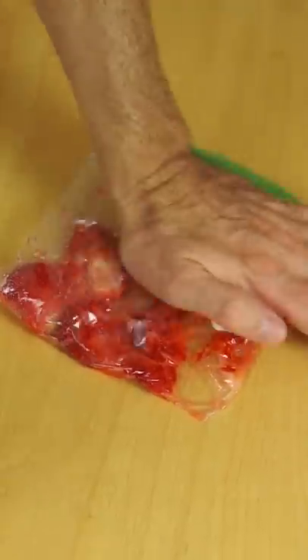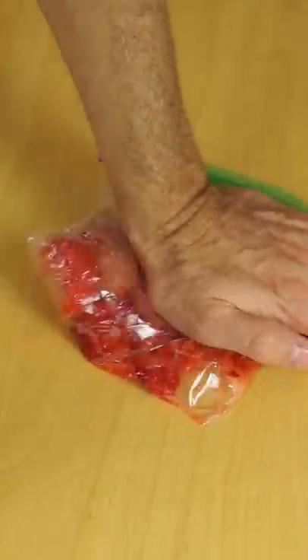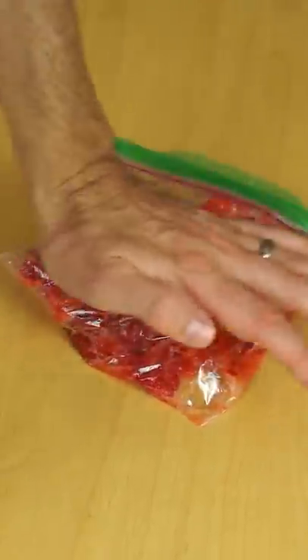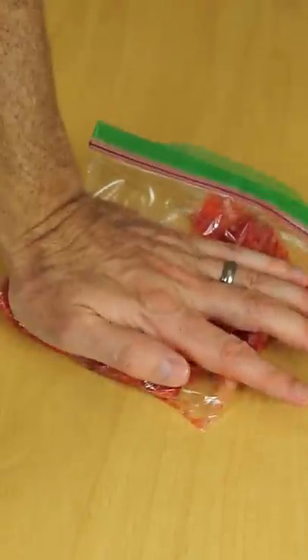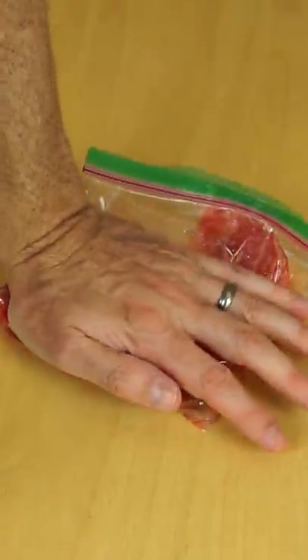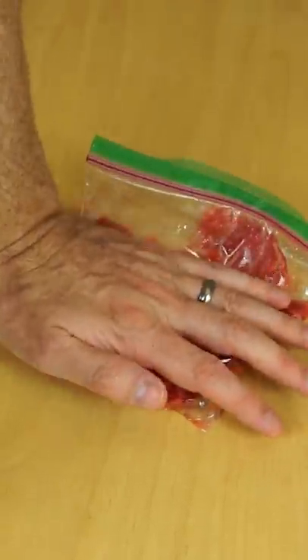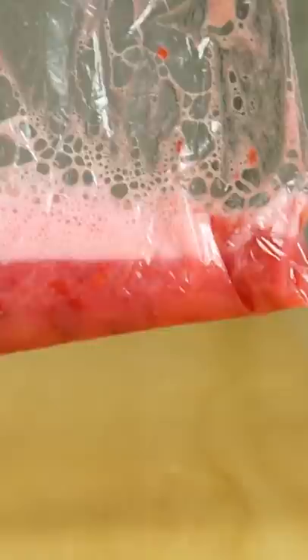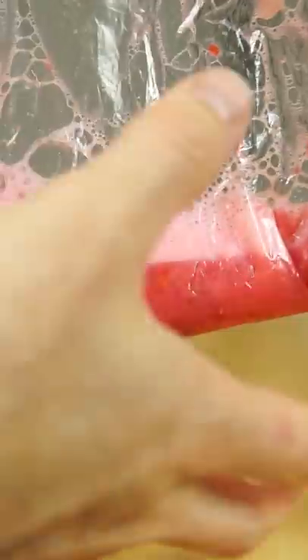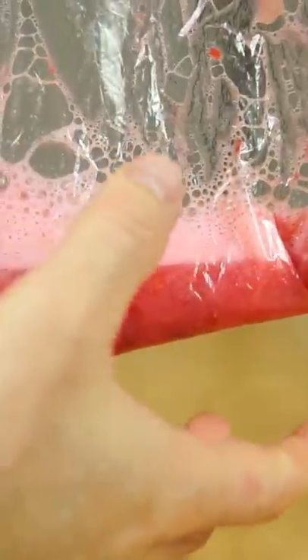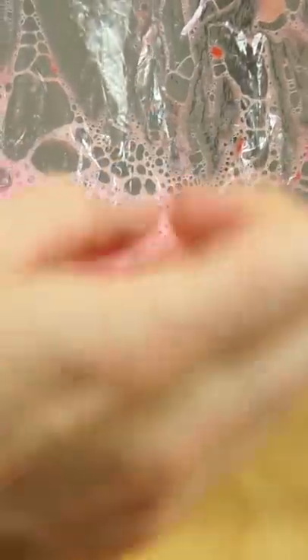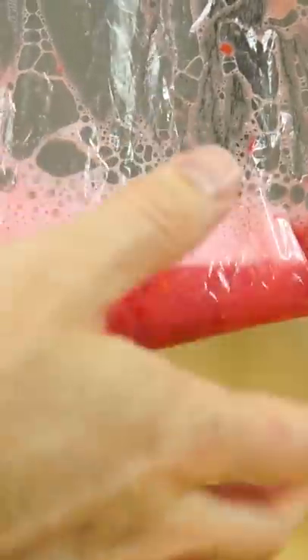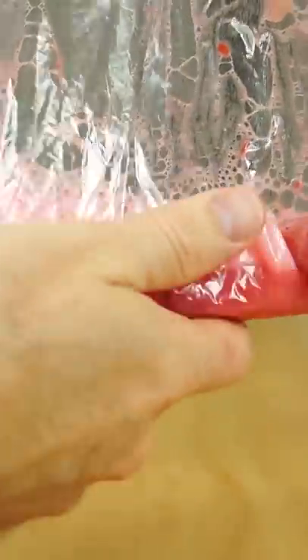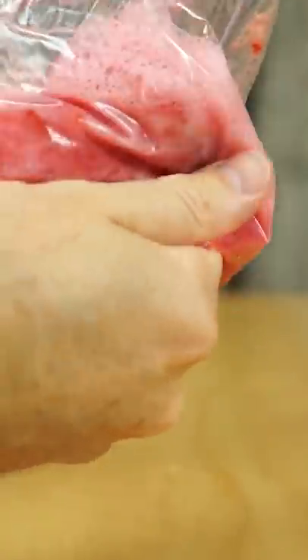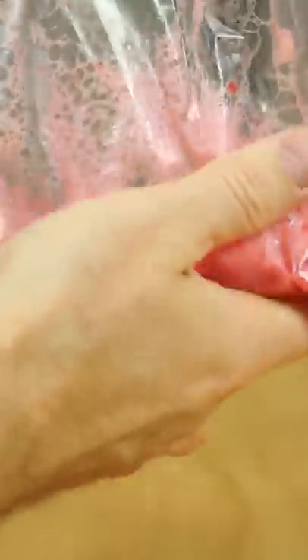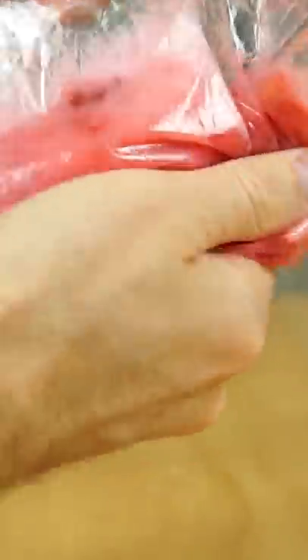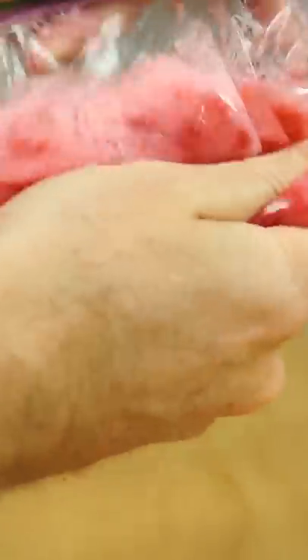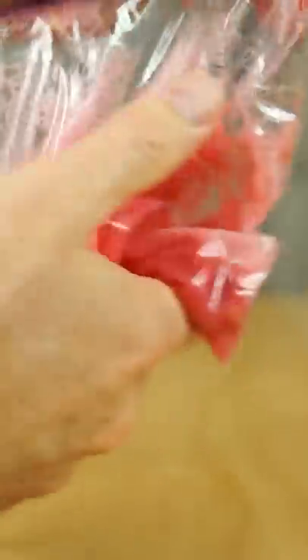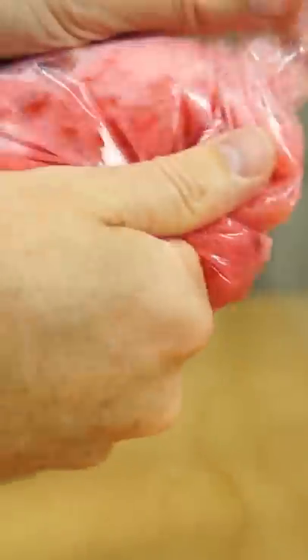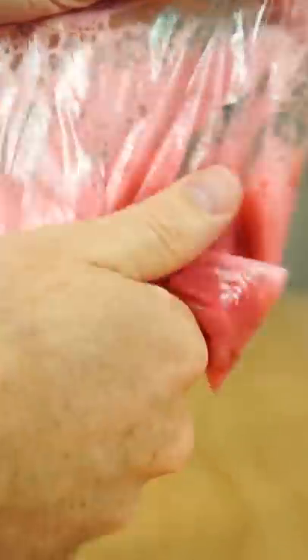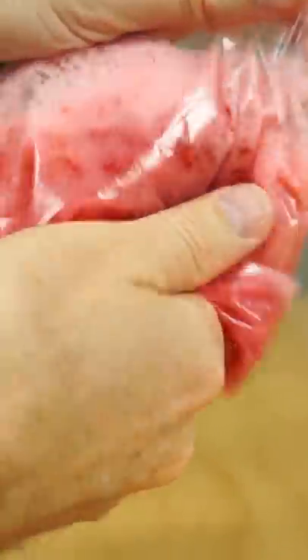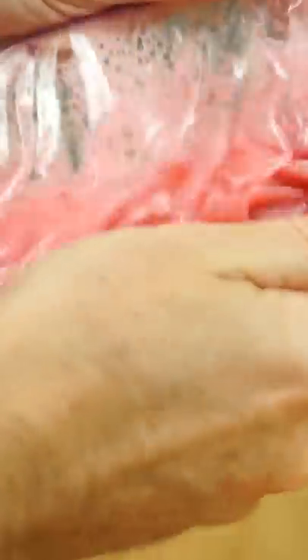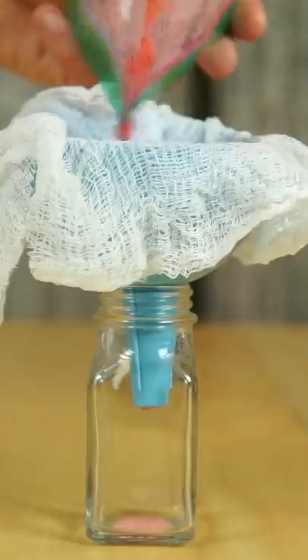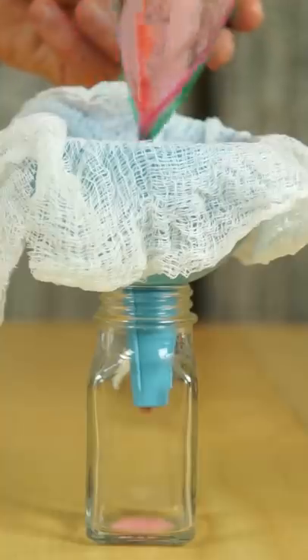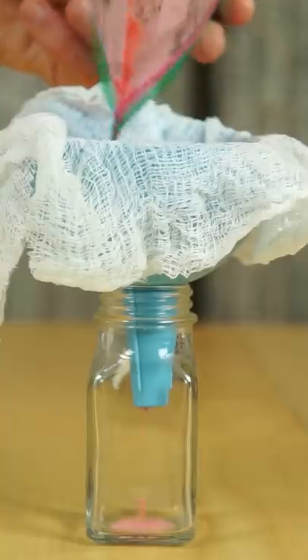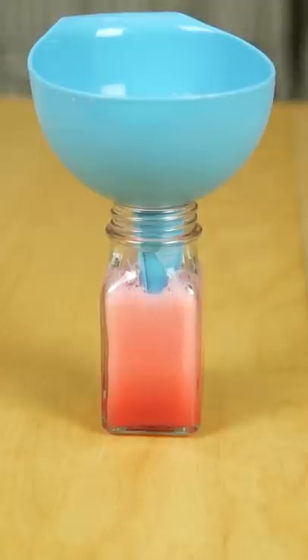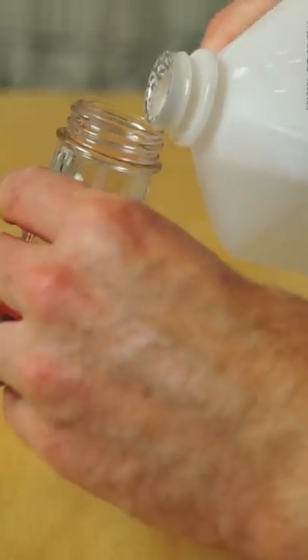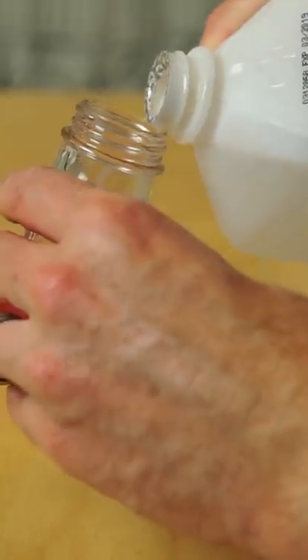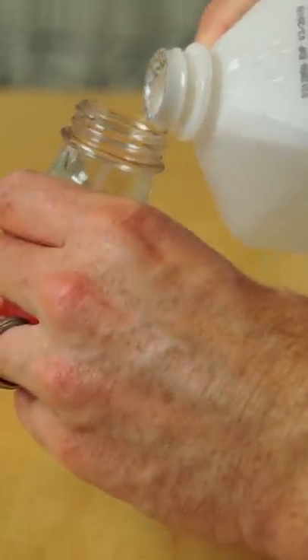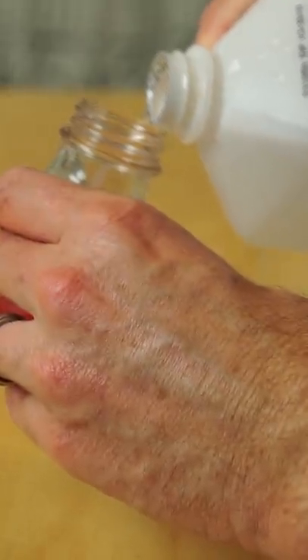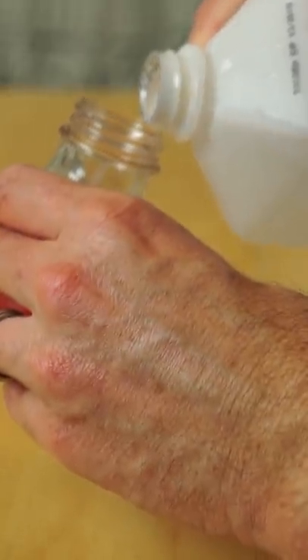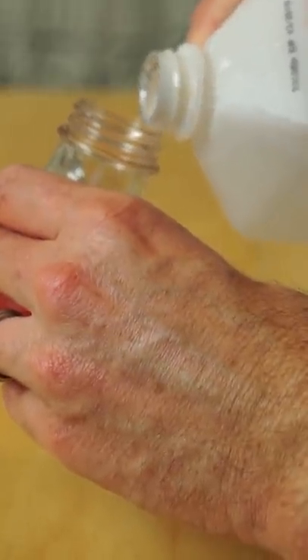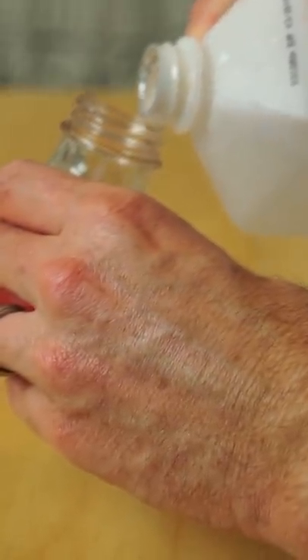Now mash up the strawberries and then pour some of the soap in with the smashed strawberries and just mix it around for a while. Then just pour your alcohol down the side of it.